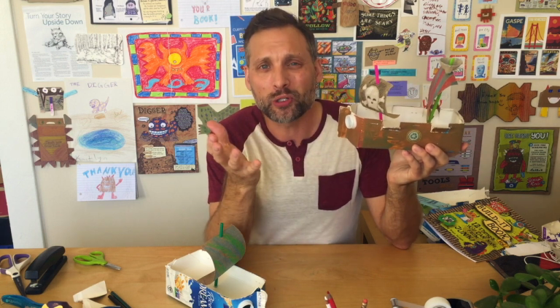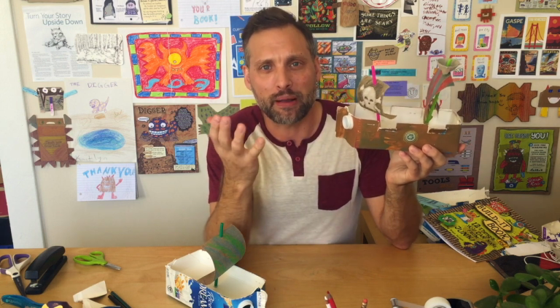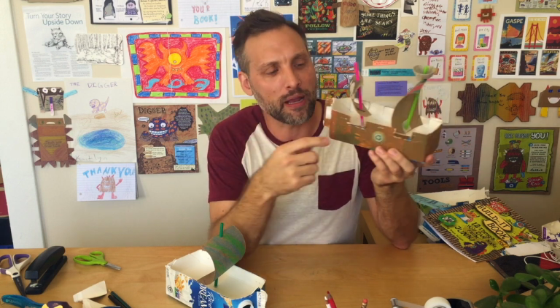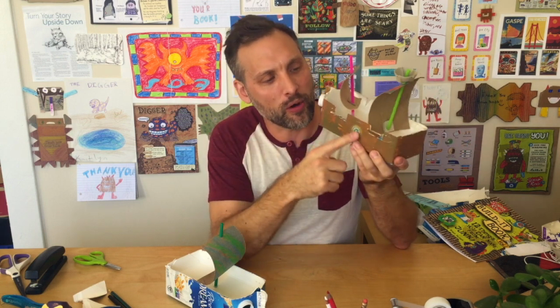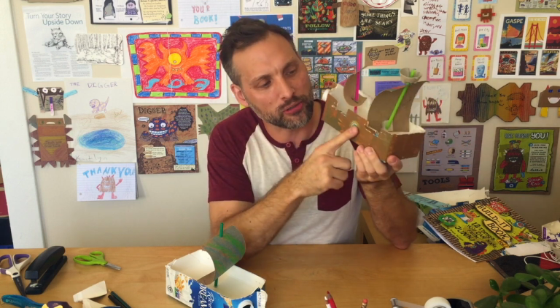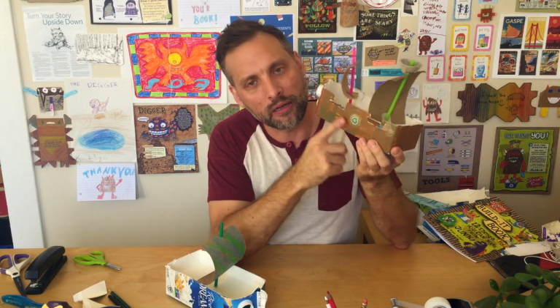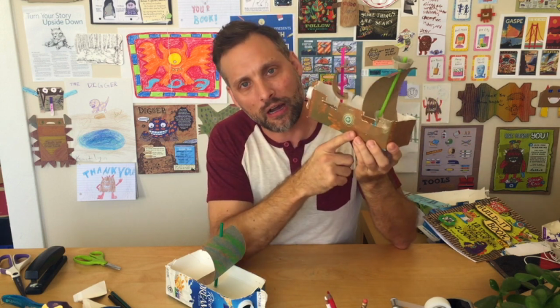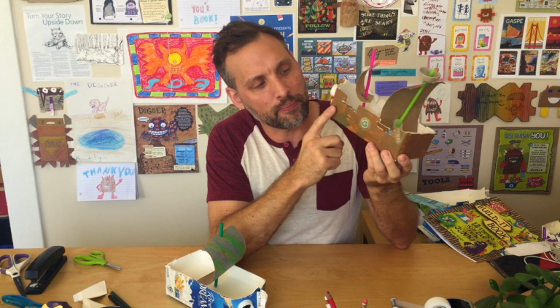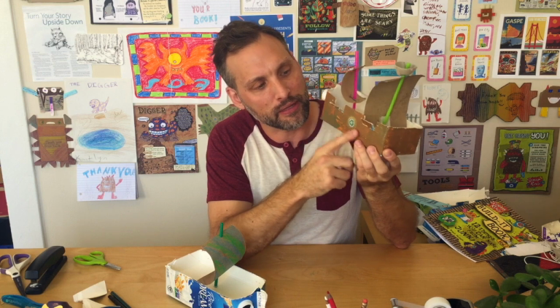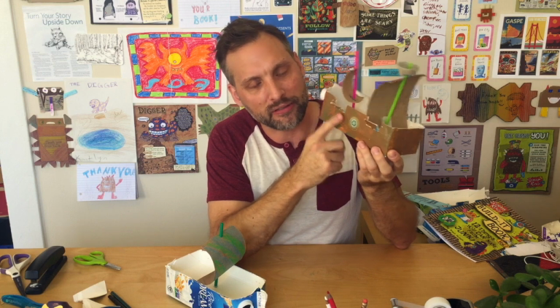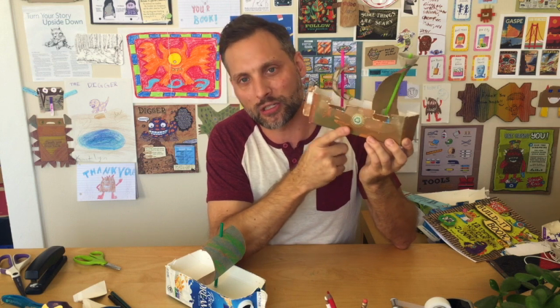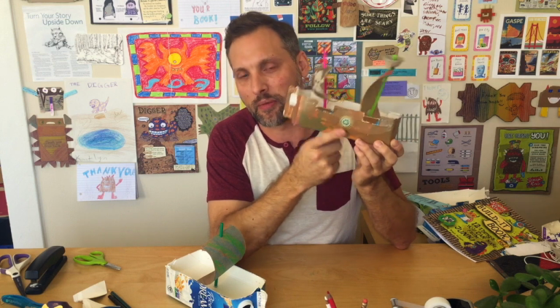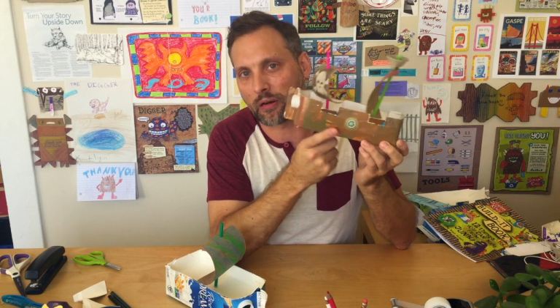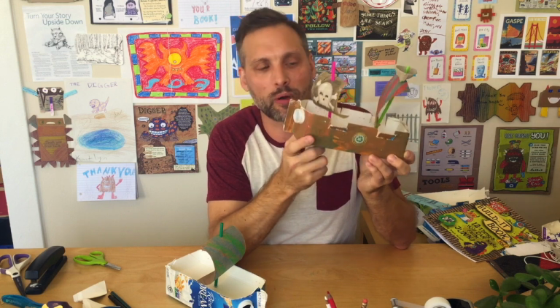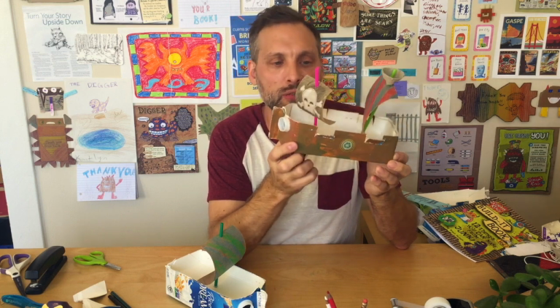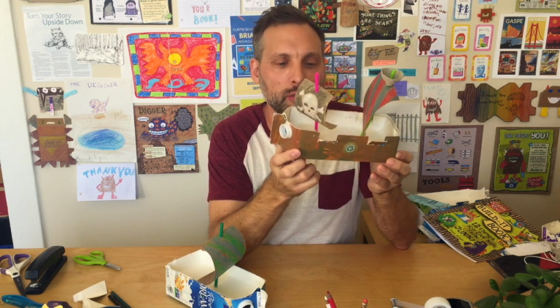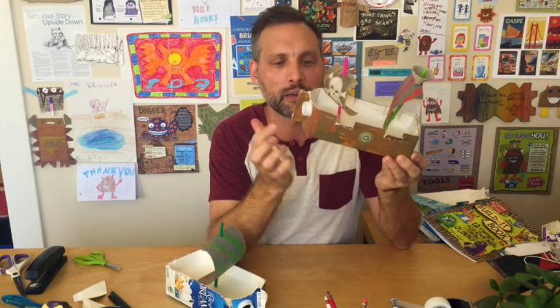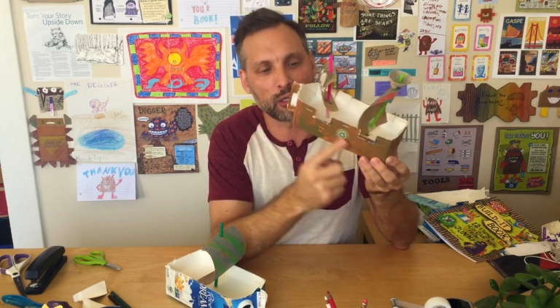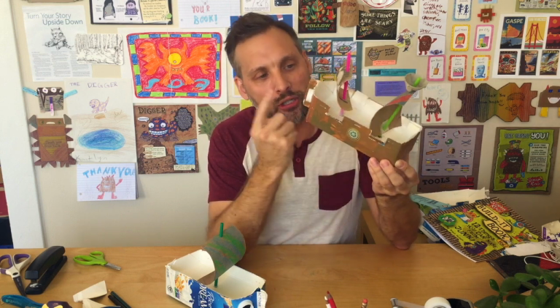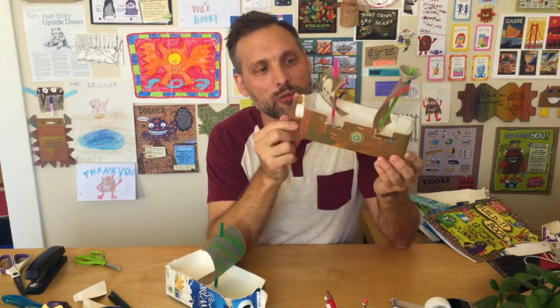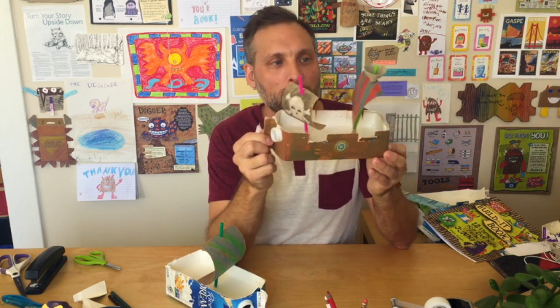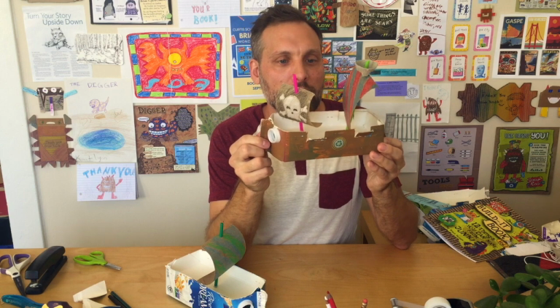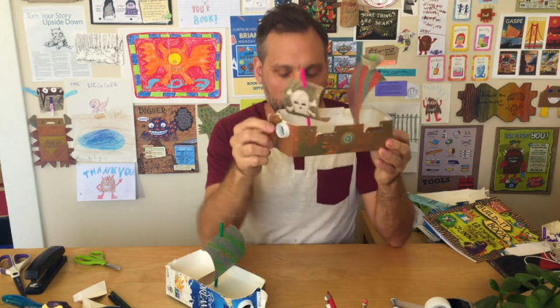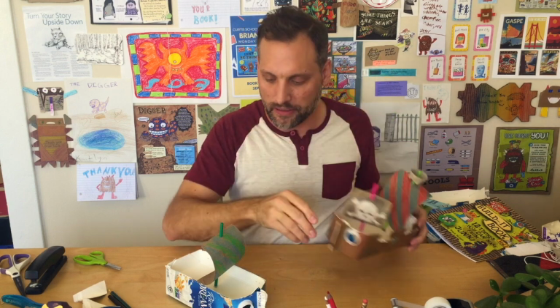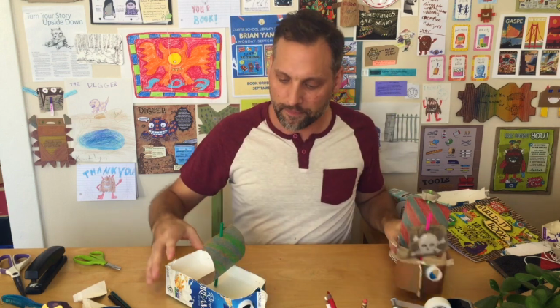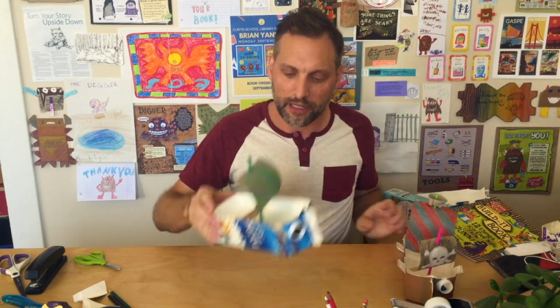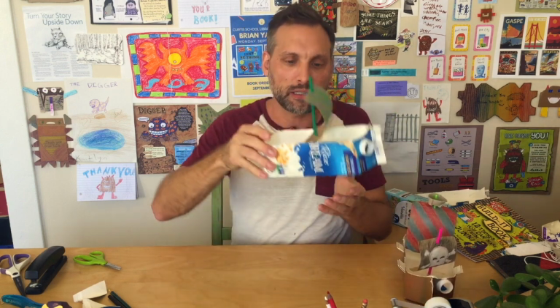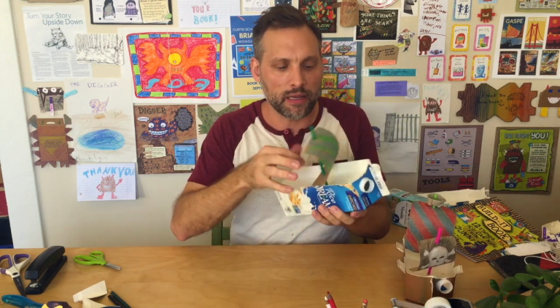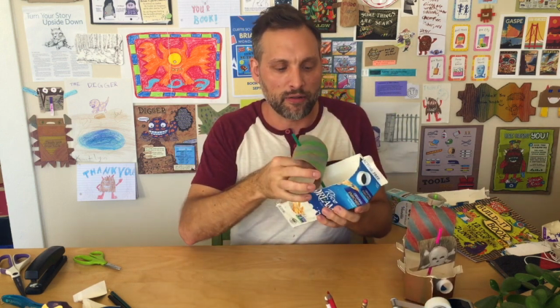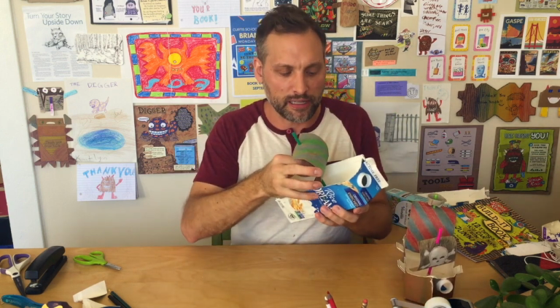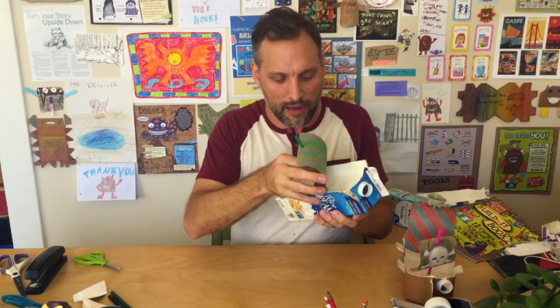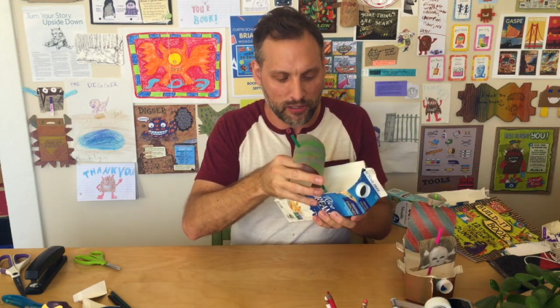Poster or tempera paint won't actually cover up the slick surface of the milk carton very well, so use acrylic paint. Usually two coats help cover that up. So as you can see, for this one I want to start adding some of those details.